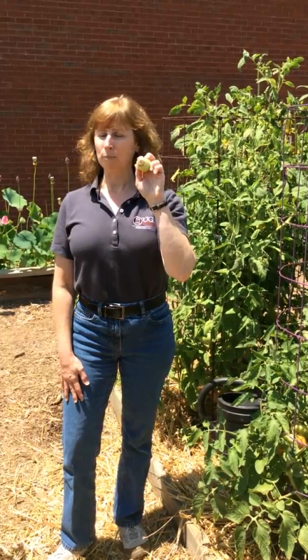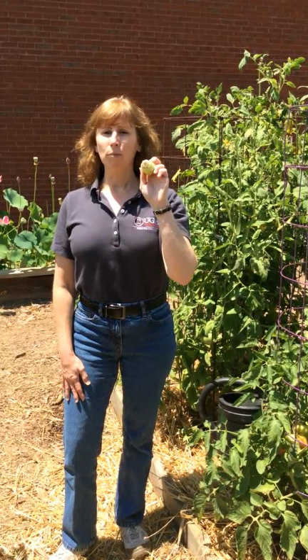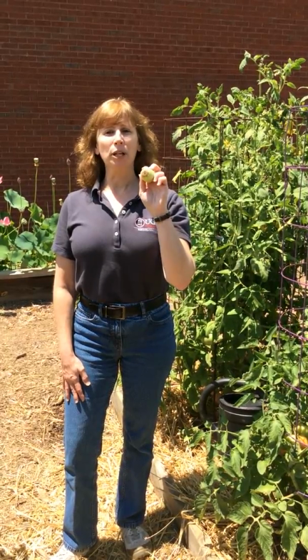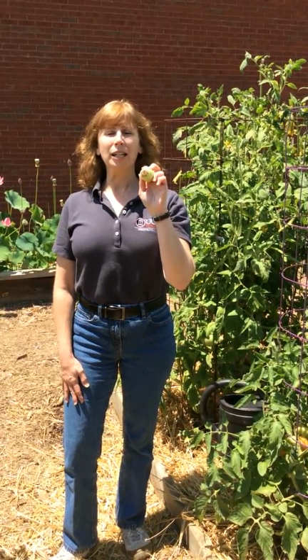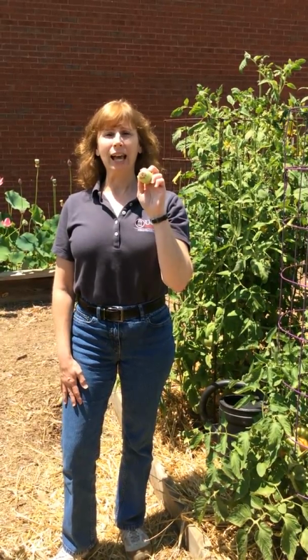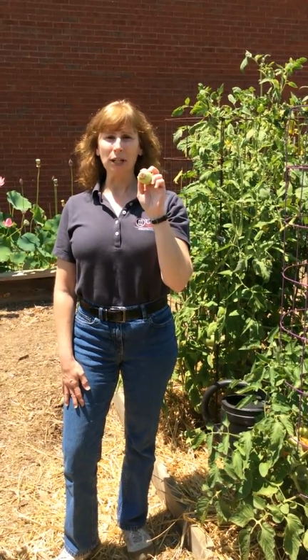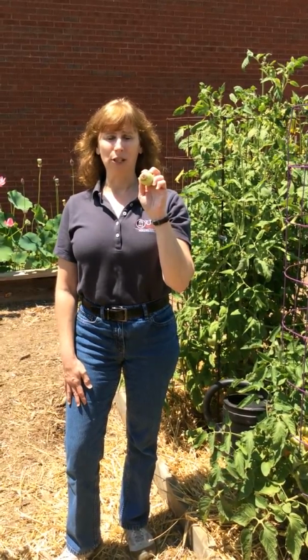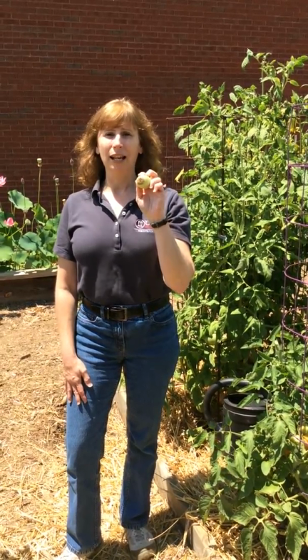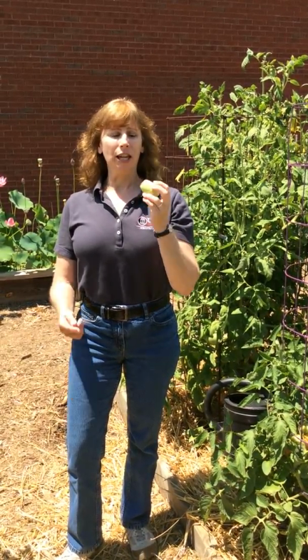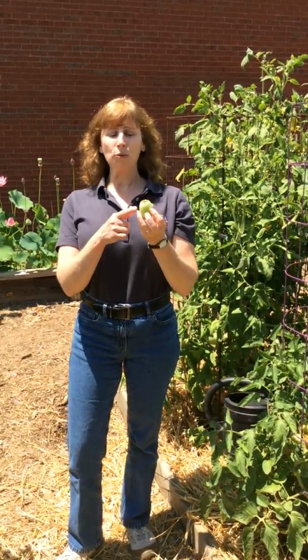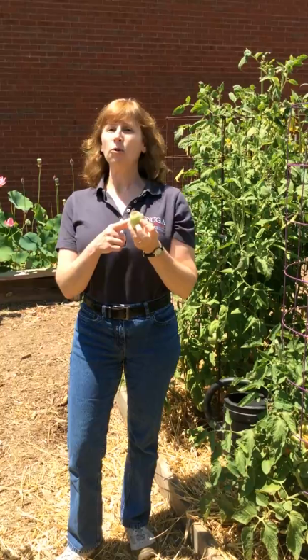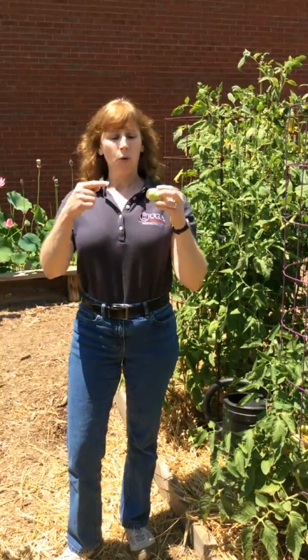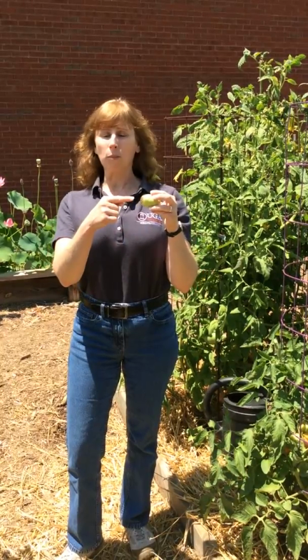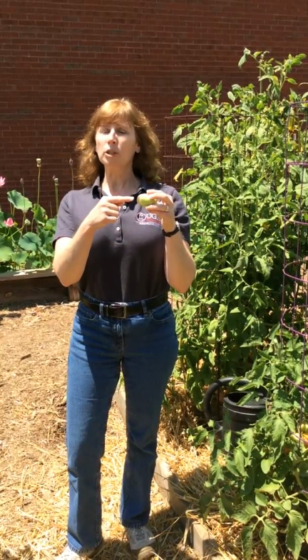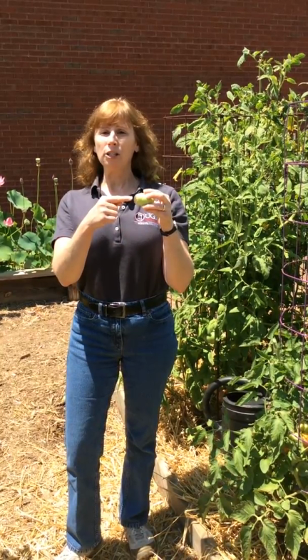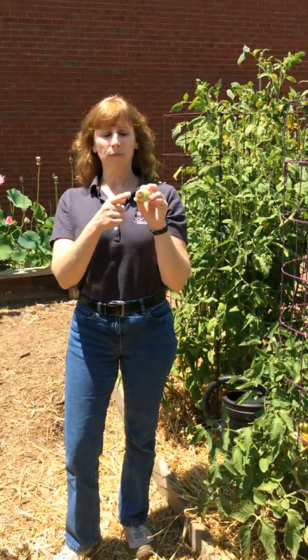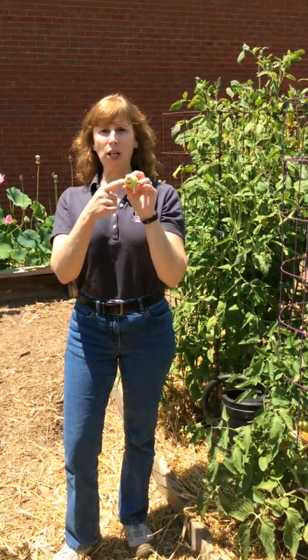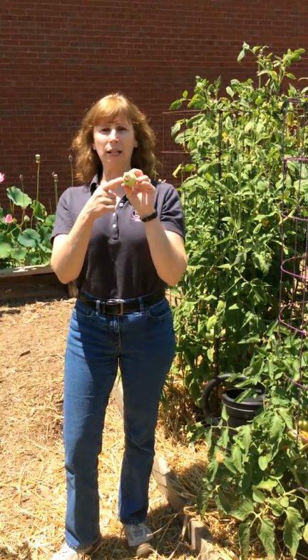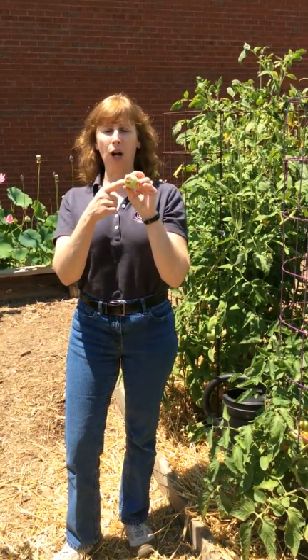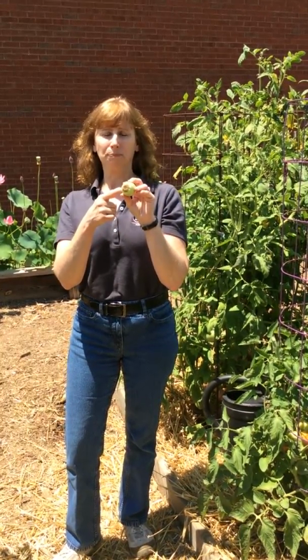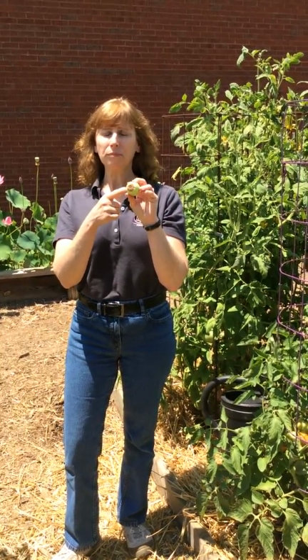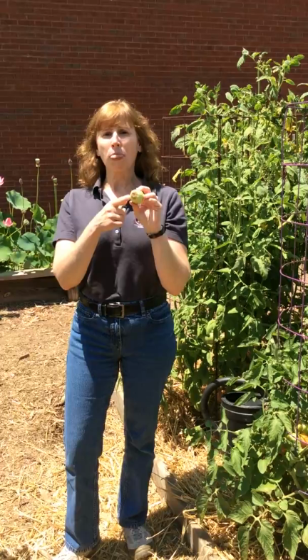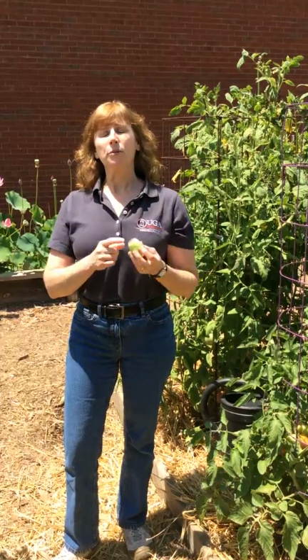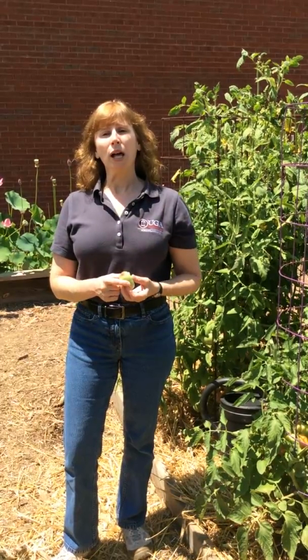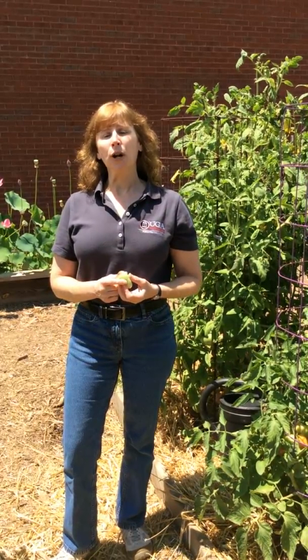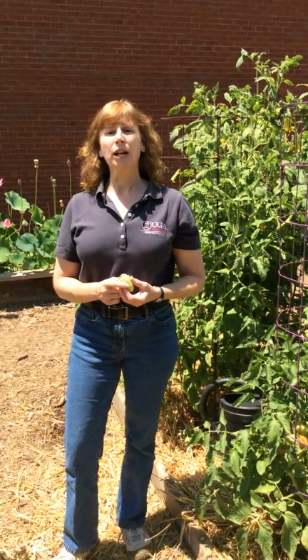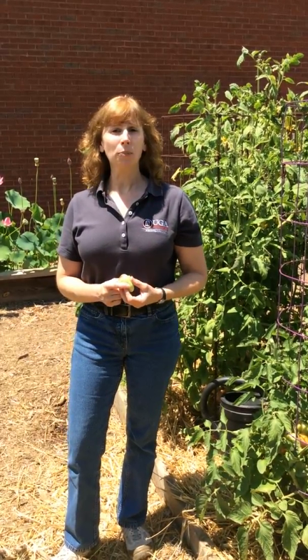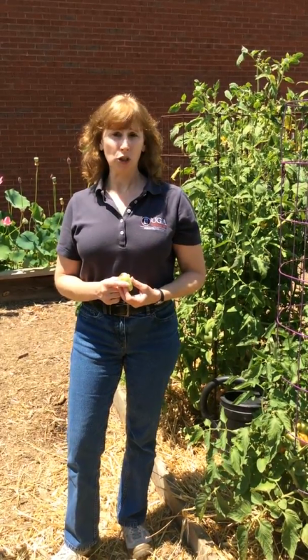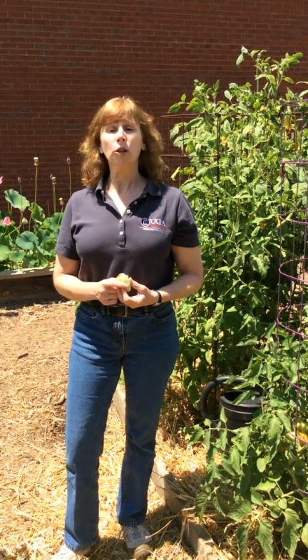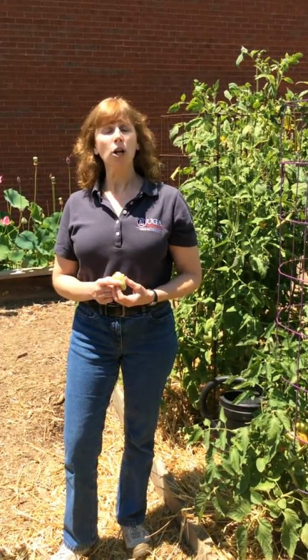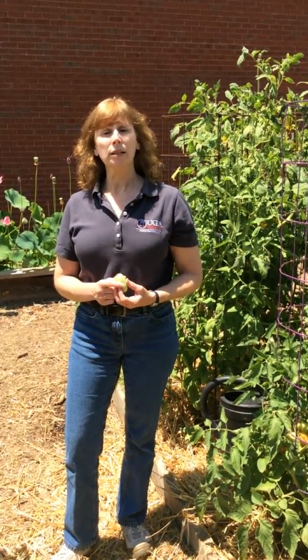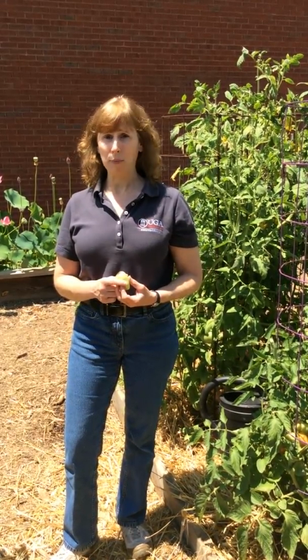Blossom end rot is exactly what it sounds like. At the end of the tomato, where the blossom was attached, the tomato begins to rot. This blossom end rot can affect other plants too, including watermelons and peppers.